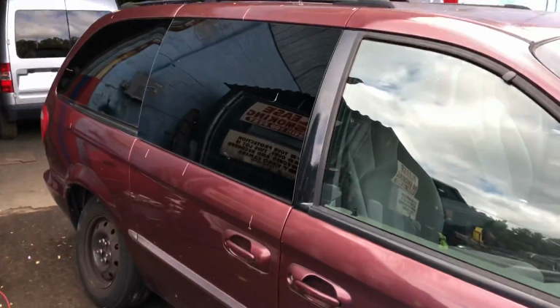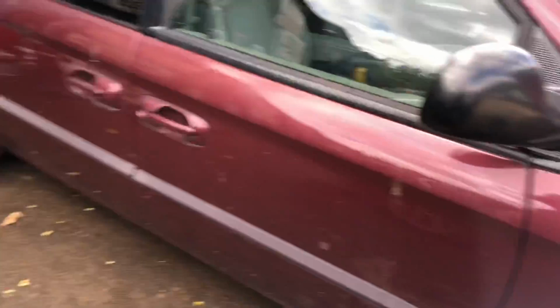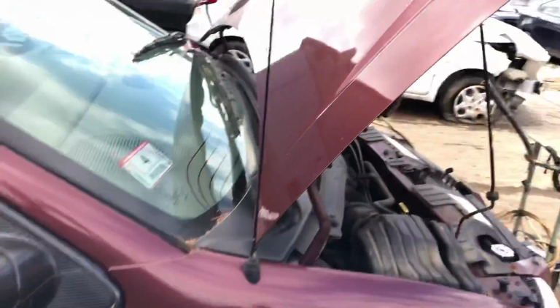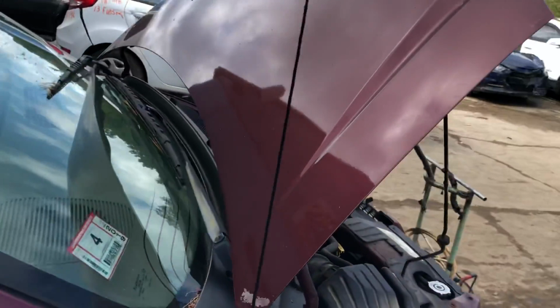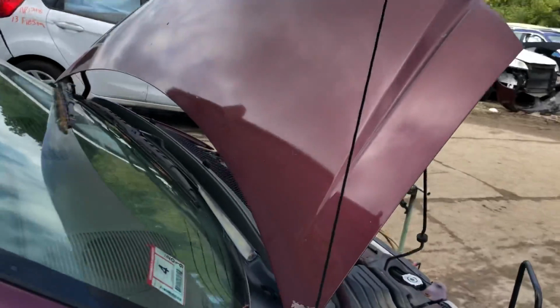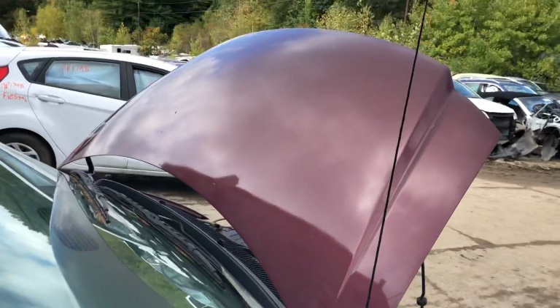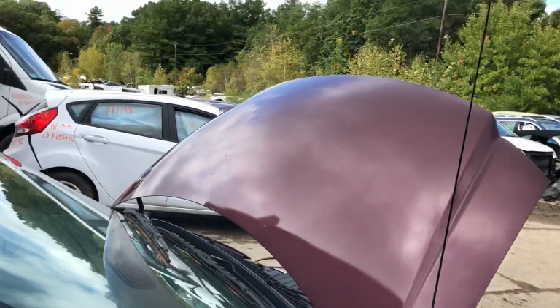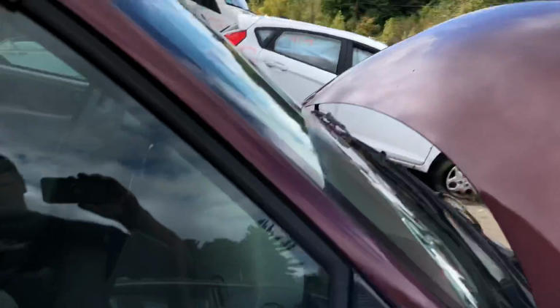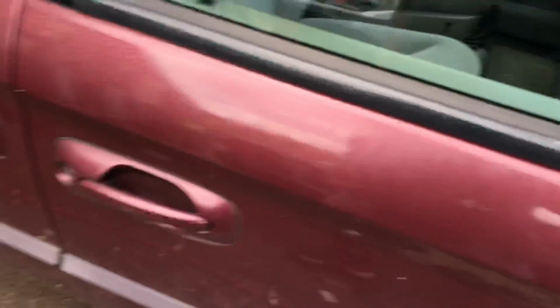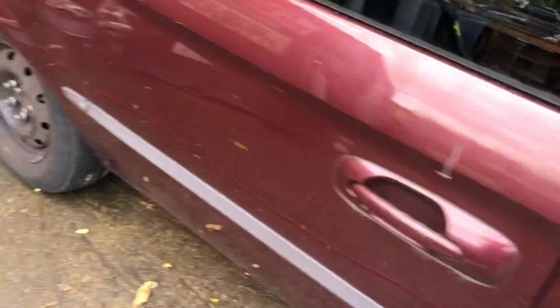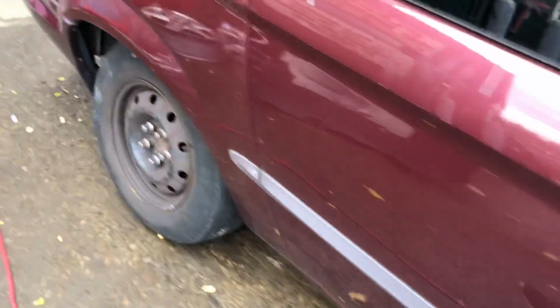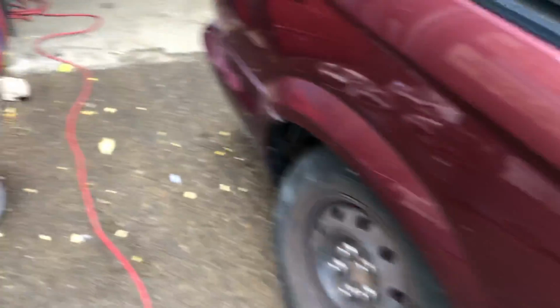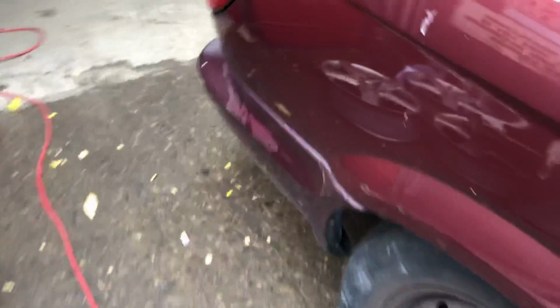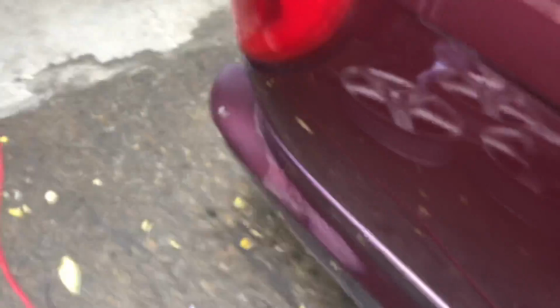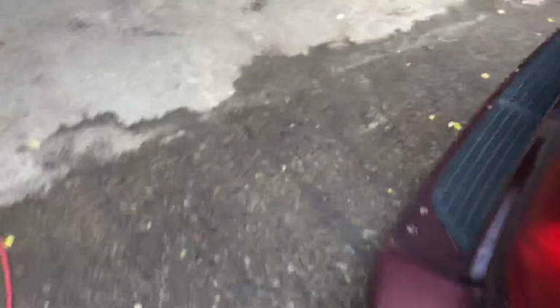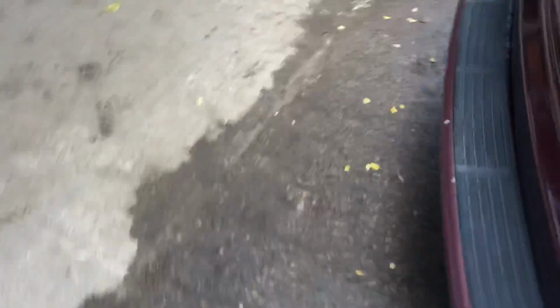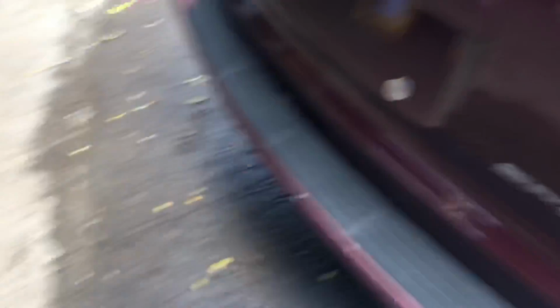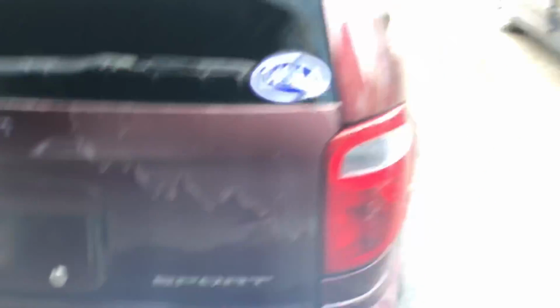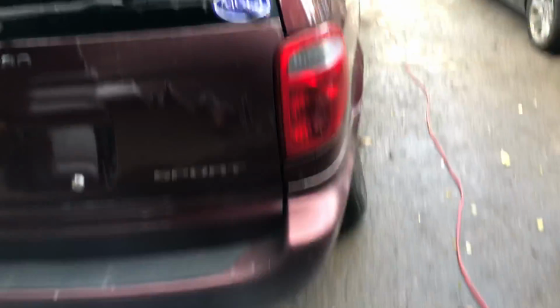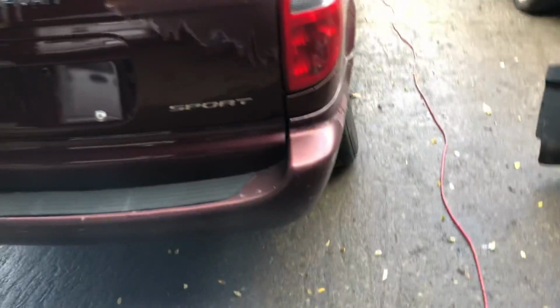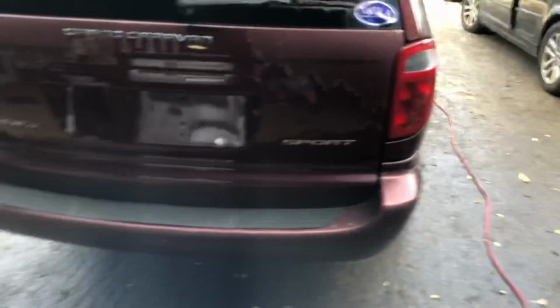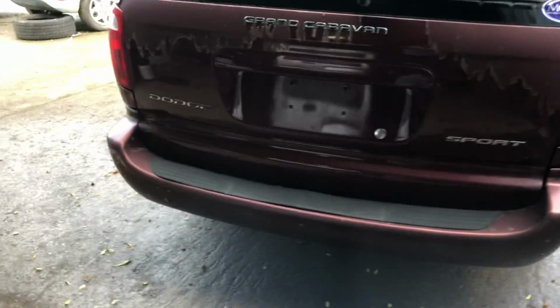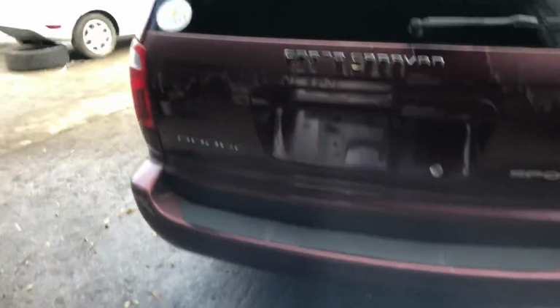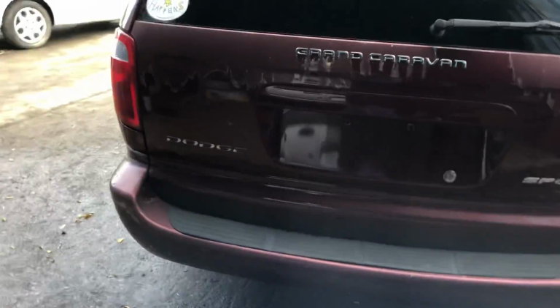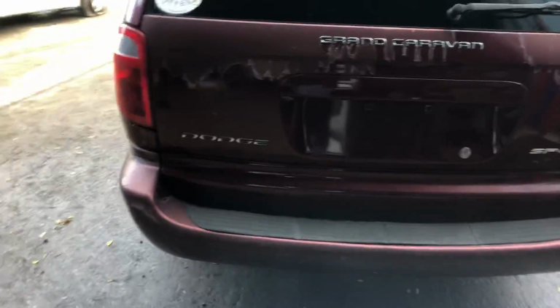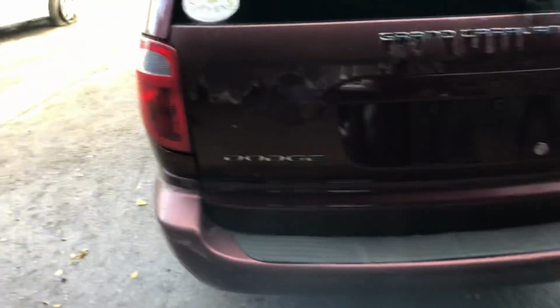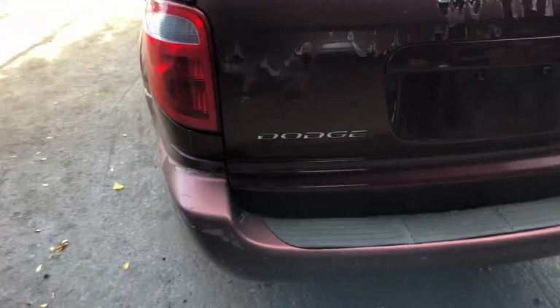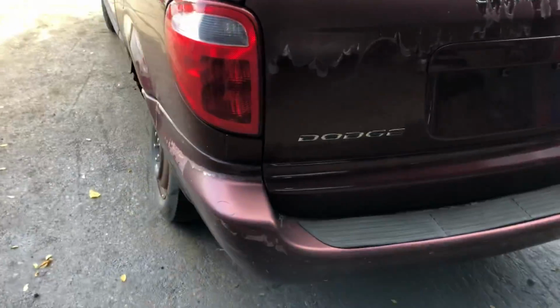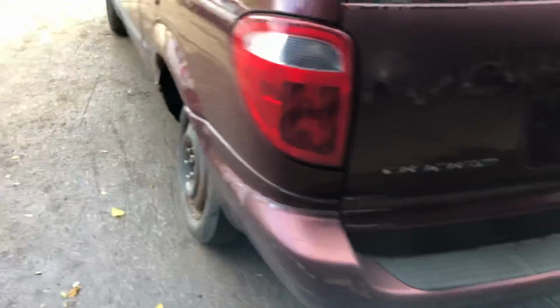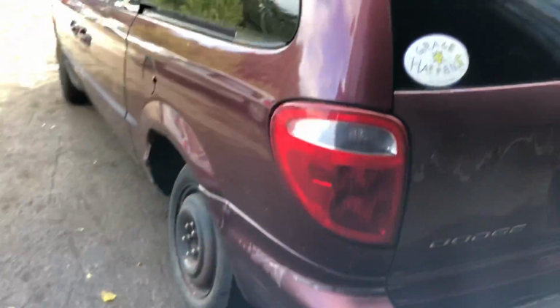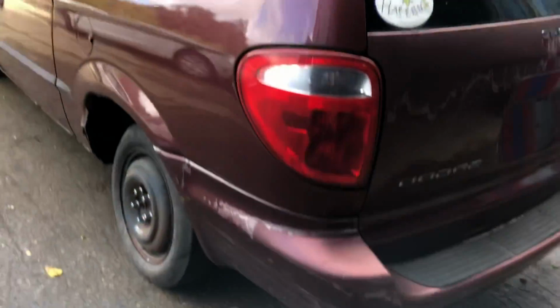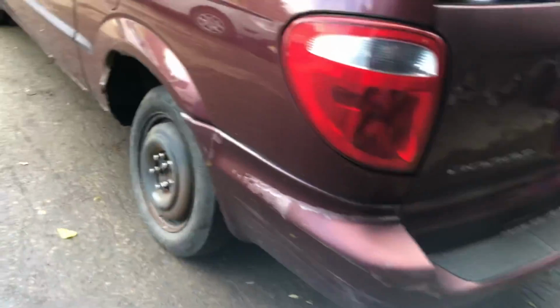Doors are usable, hood looks decent. Got a good taillight, deck lid is usable, good taillight on this side.